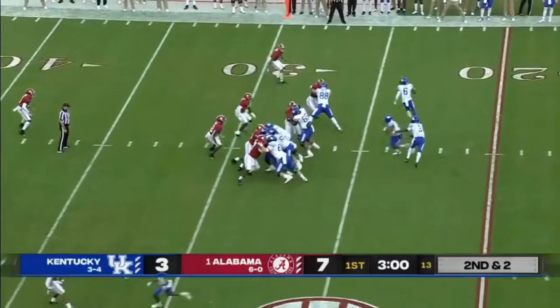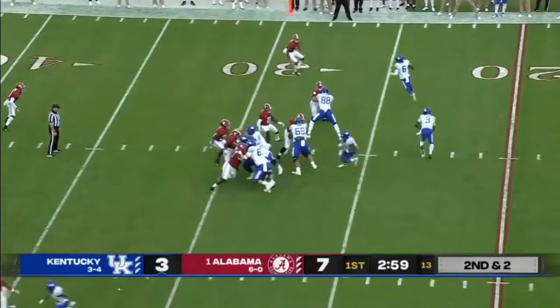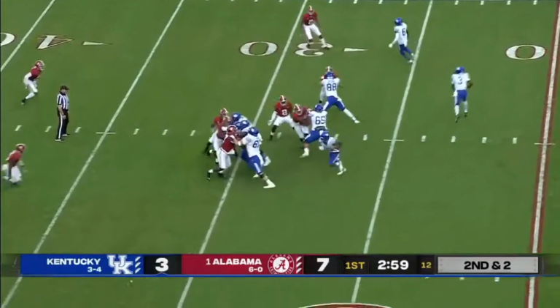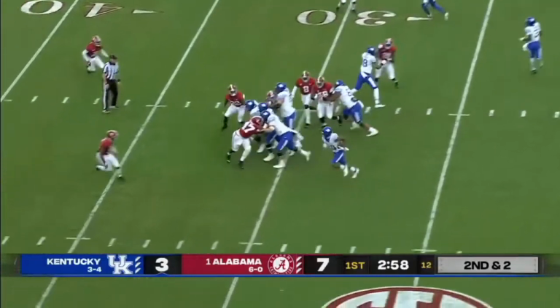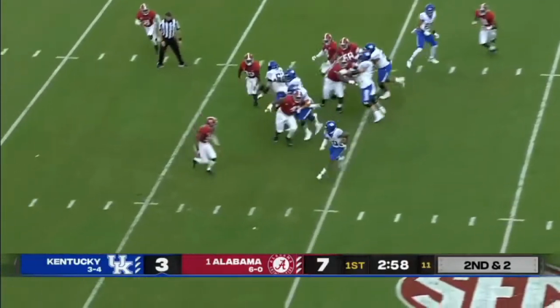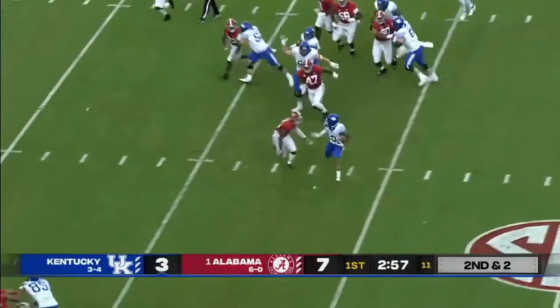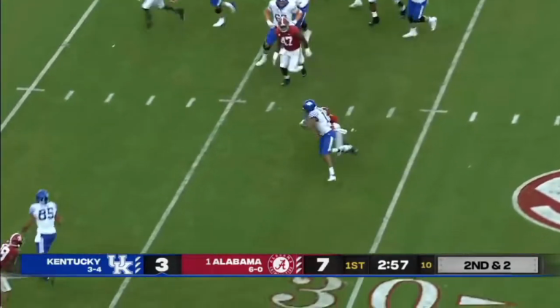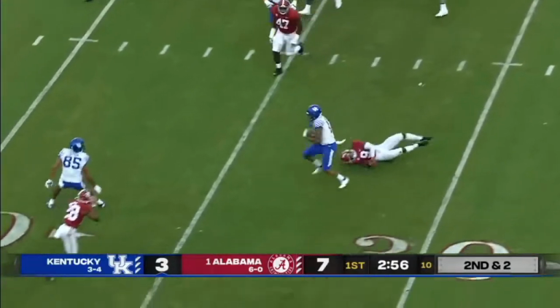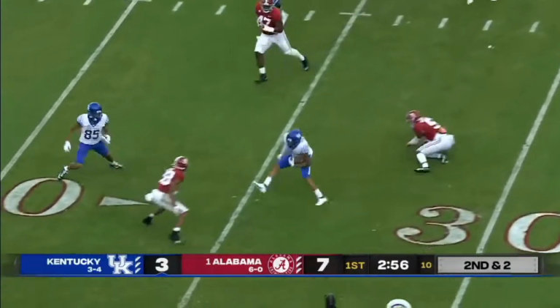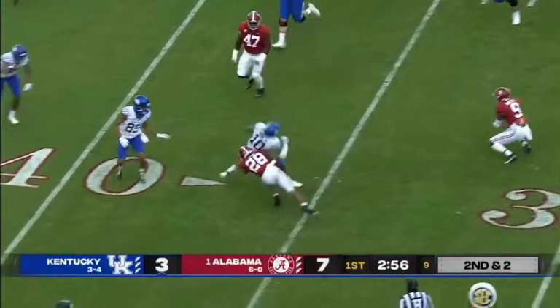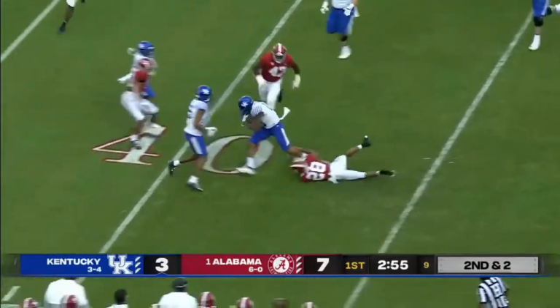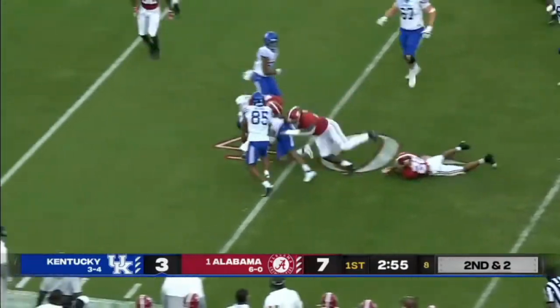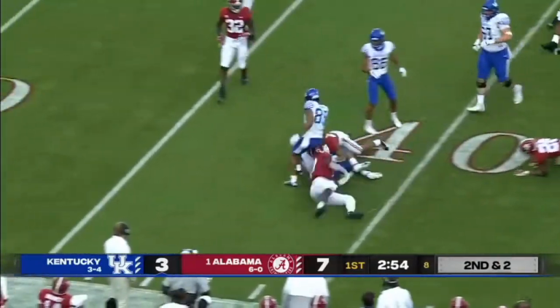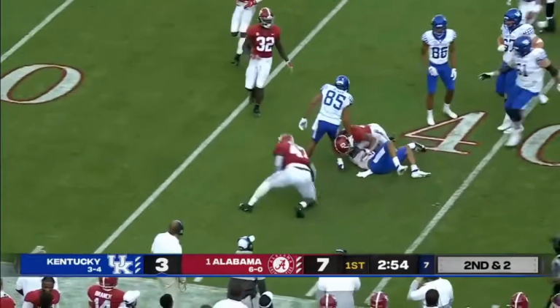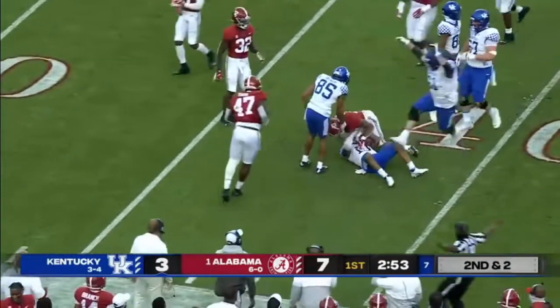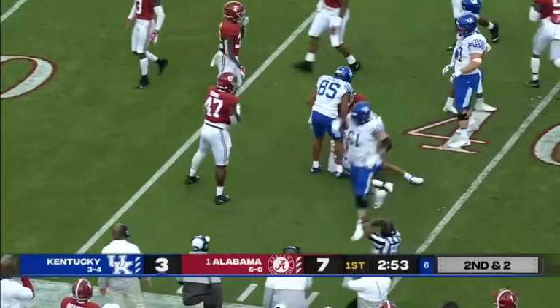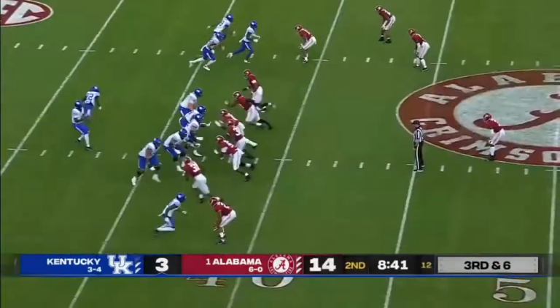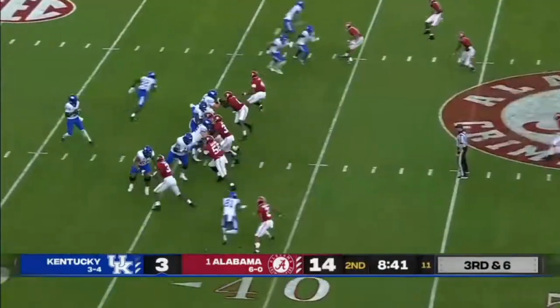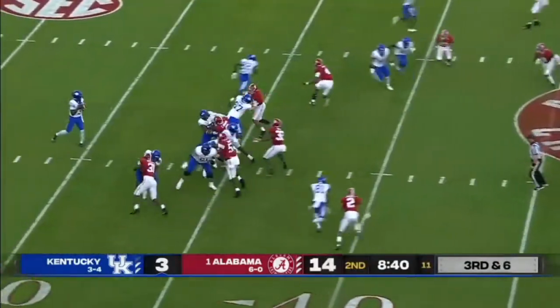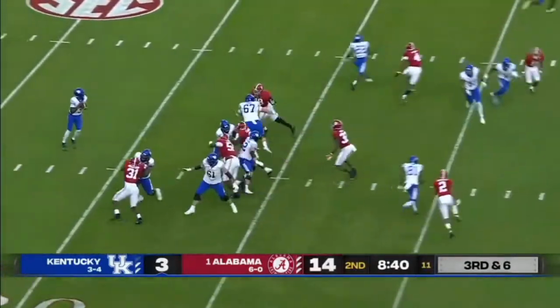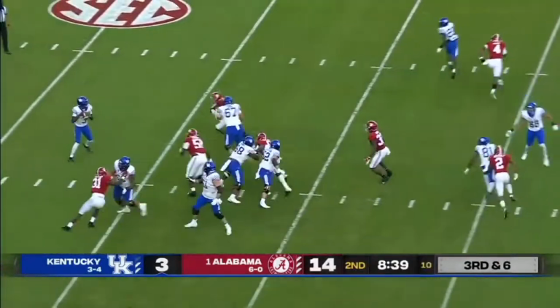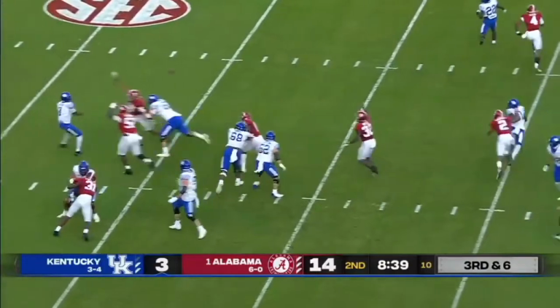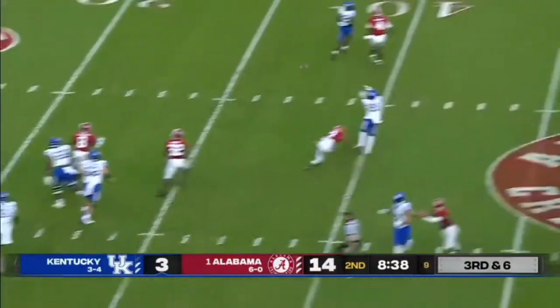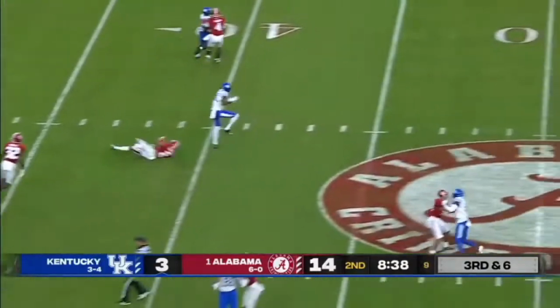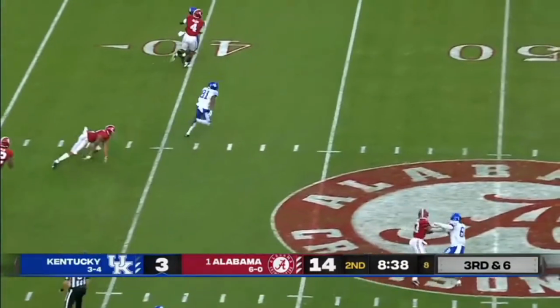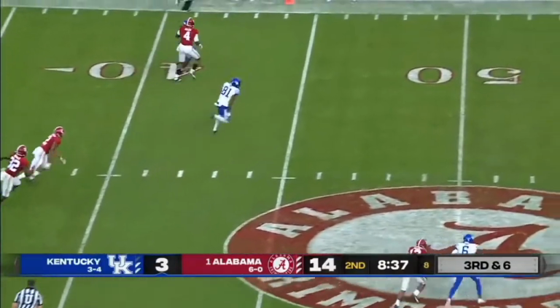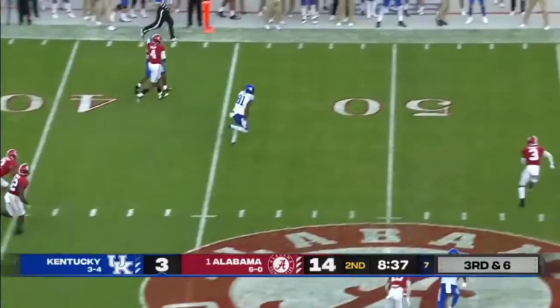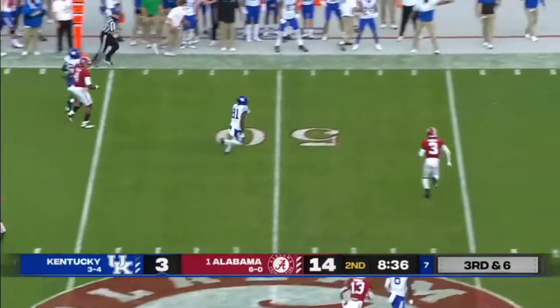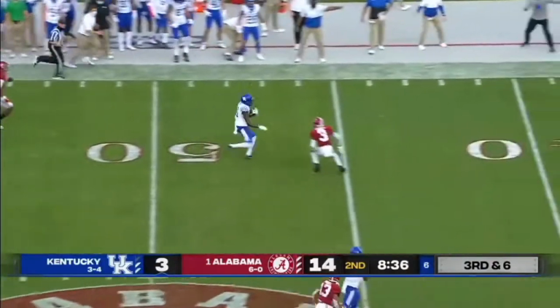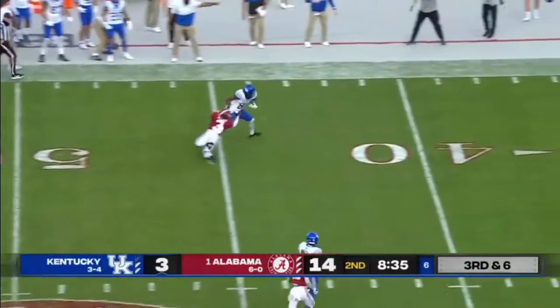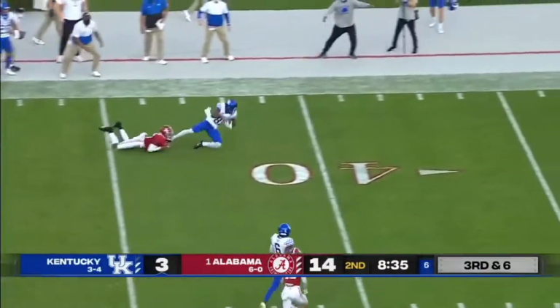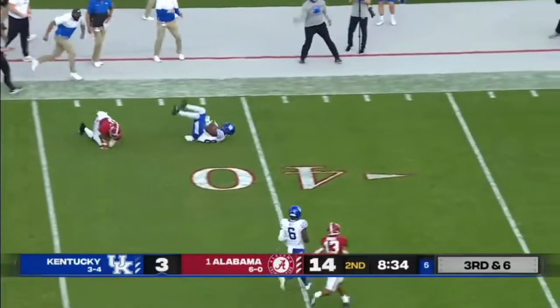A.J. Rose with a big gain. Lynn Bowden played the position last year. Wilson up on his back foot, fits this one in — room for Isaiah Epps.